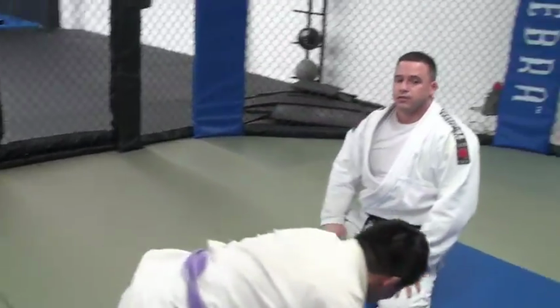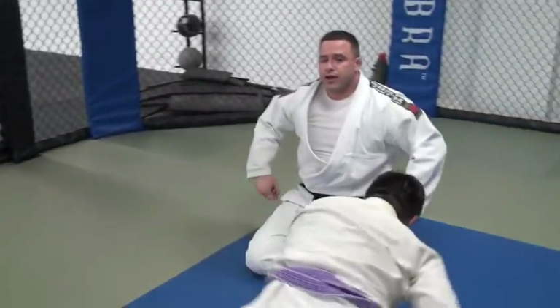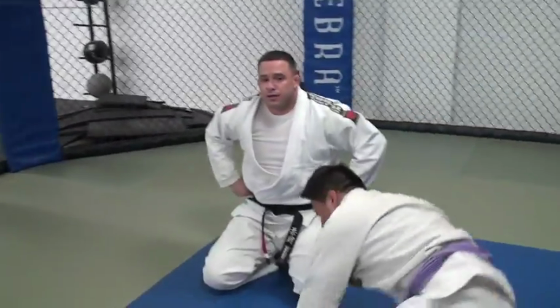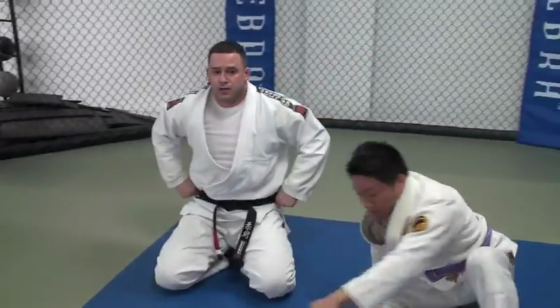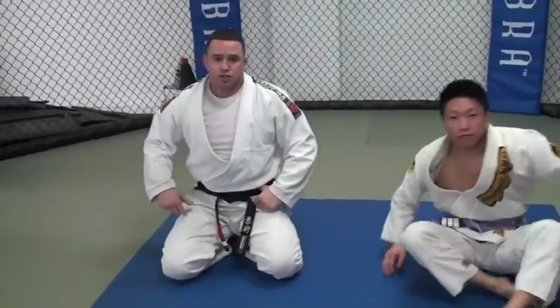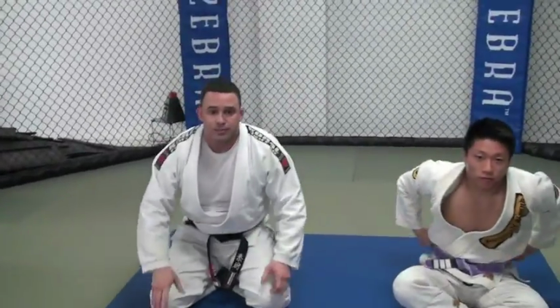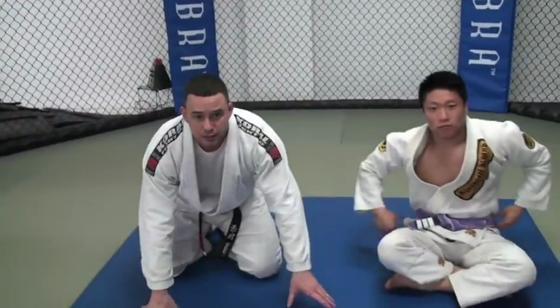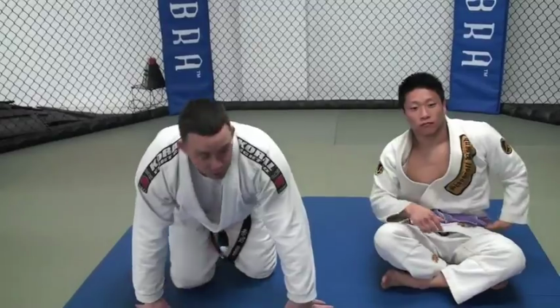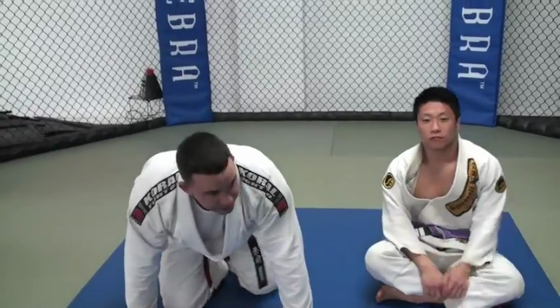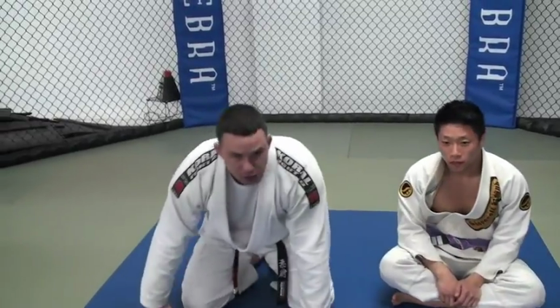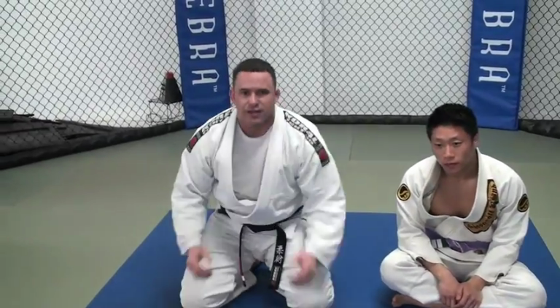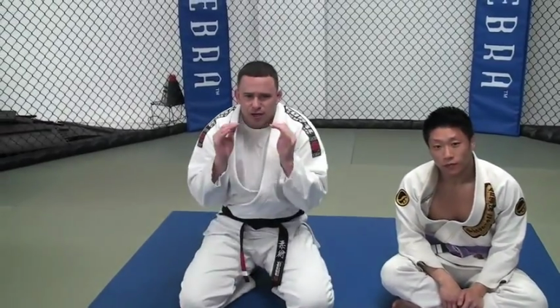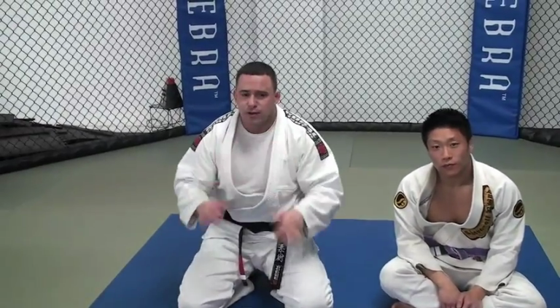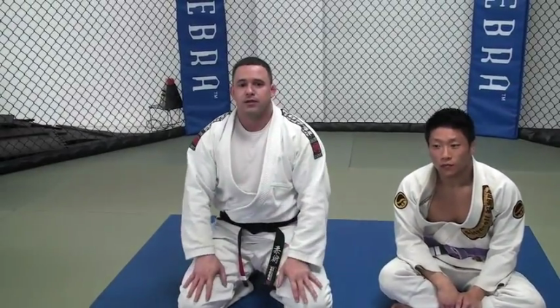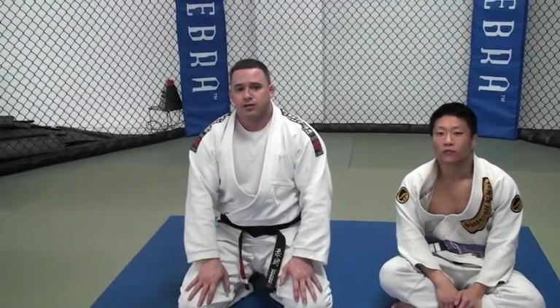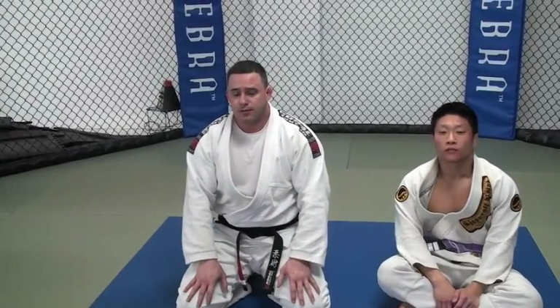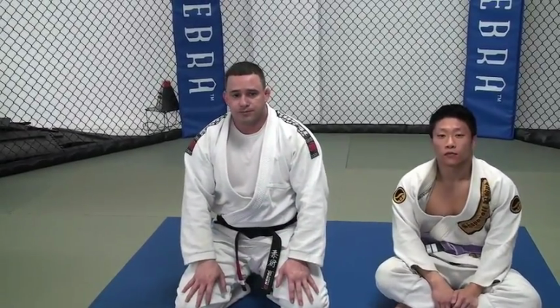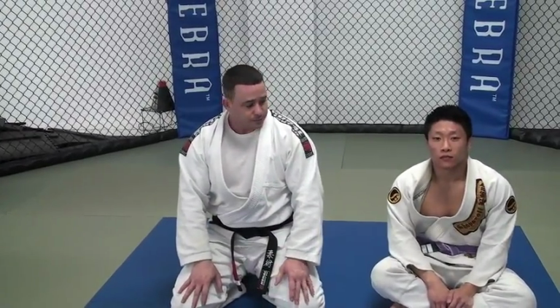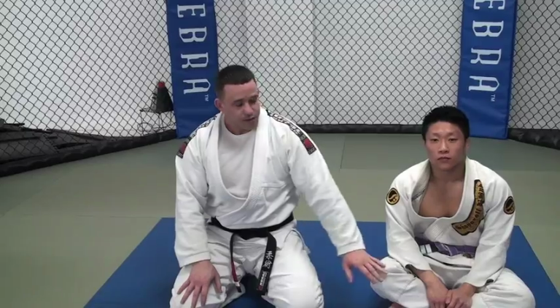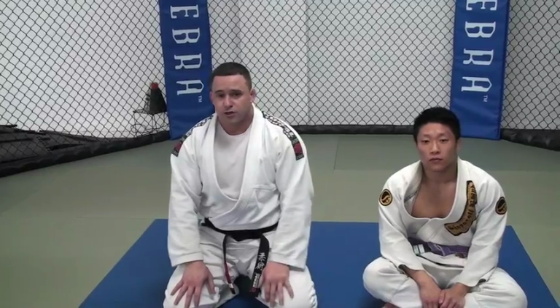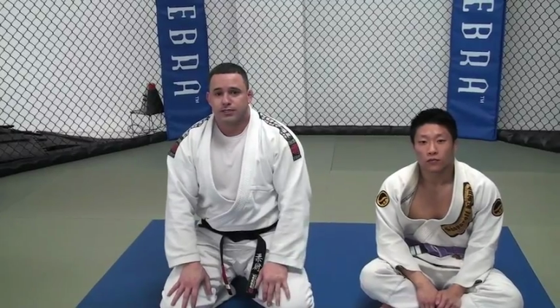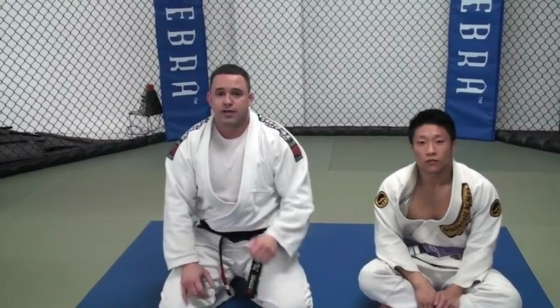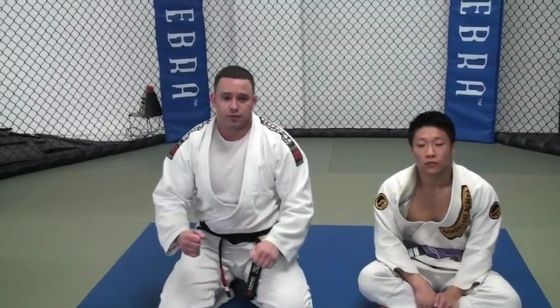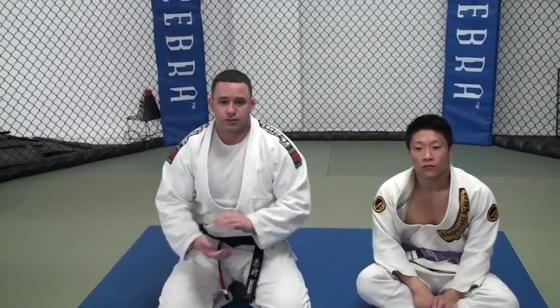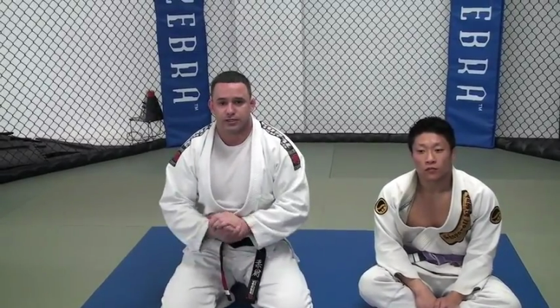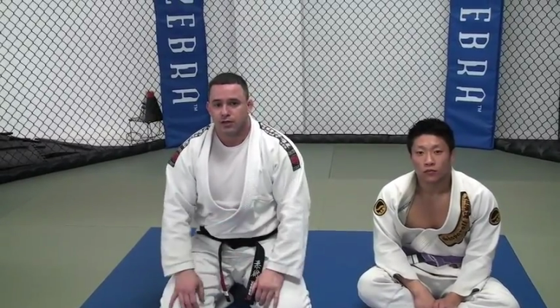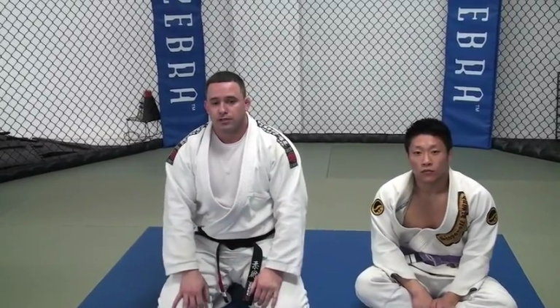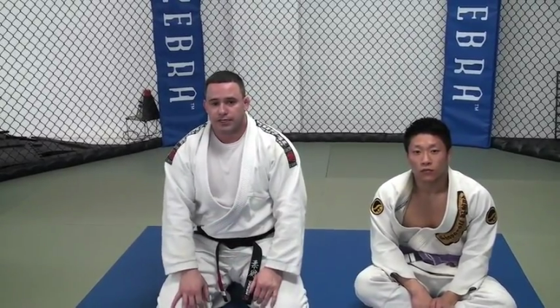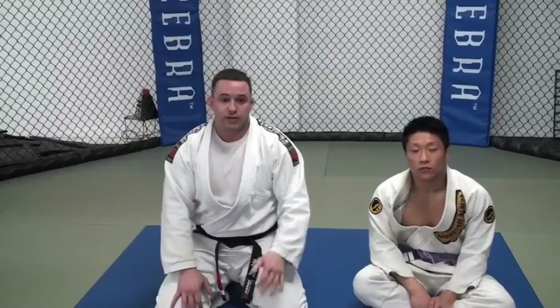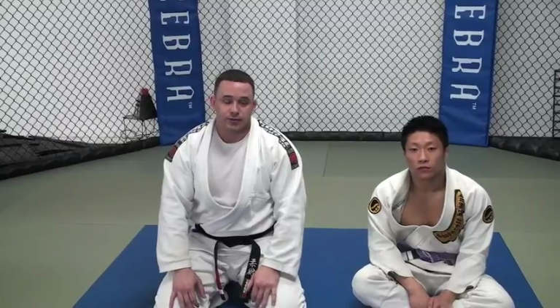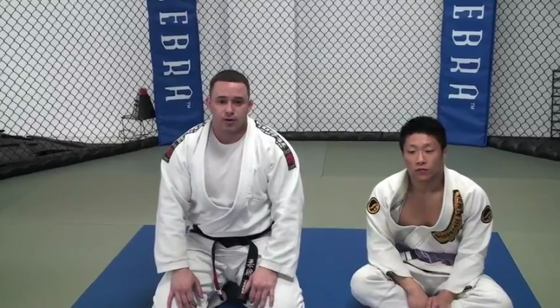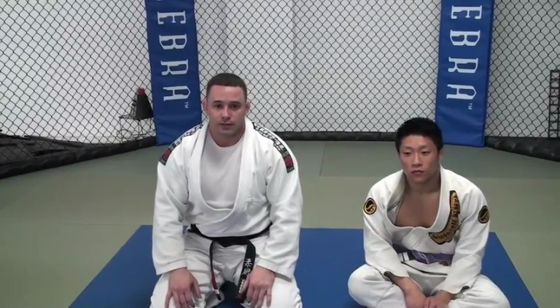So there you have two options. When the guy's turtled up, you don't really want to do too much. You've got the Kimura from the turtle position and the reversal to side control. Thanks again — I'll see you guys next week for some no-gi. Thank you.